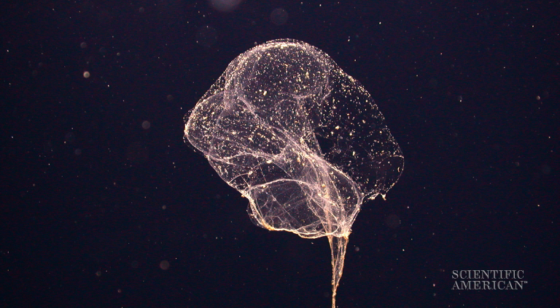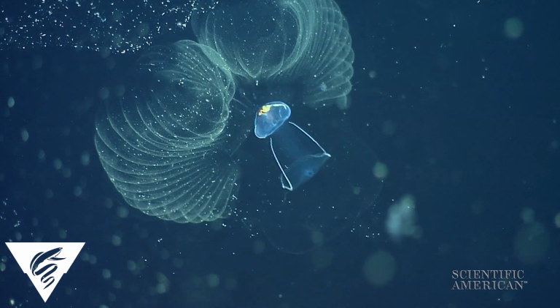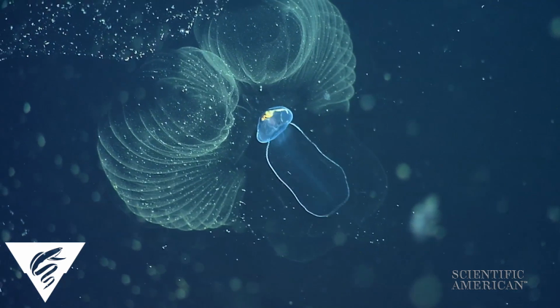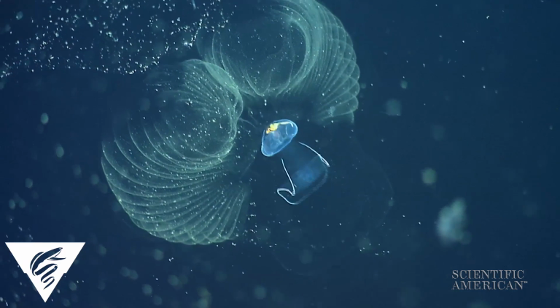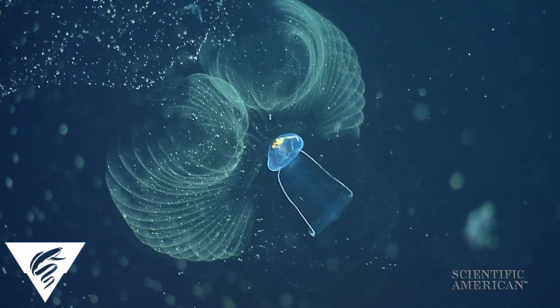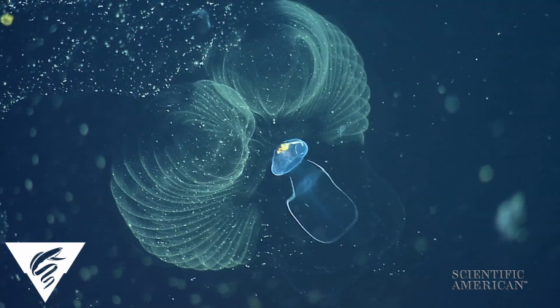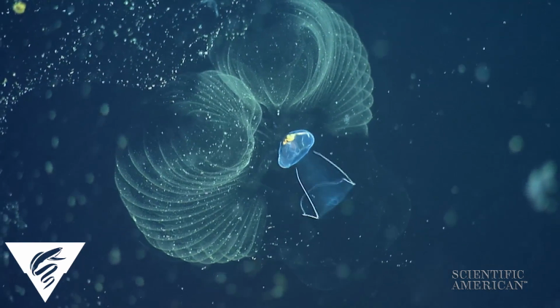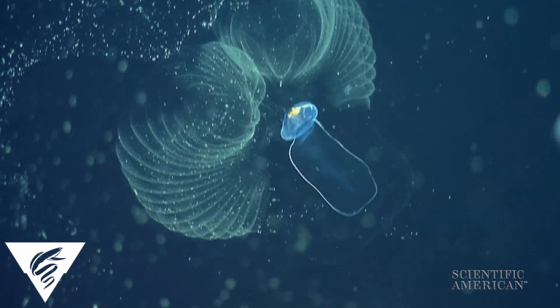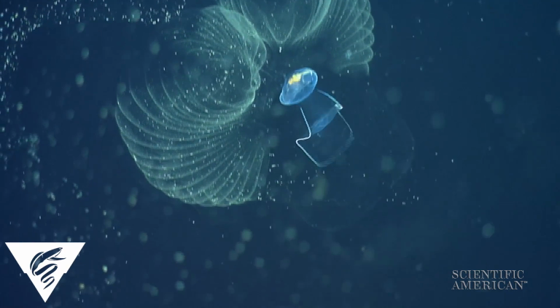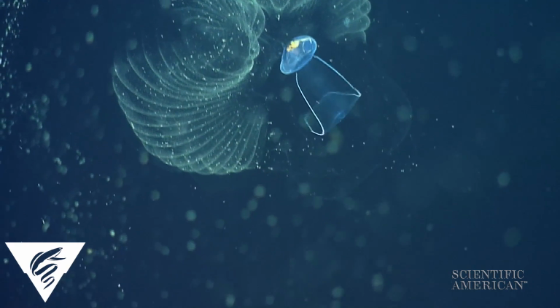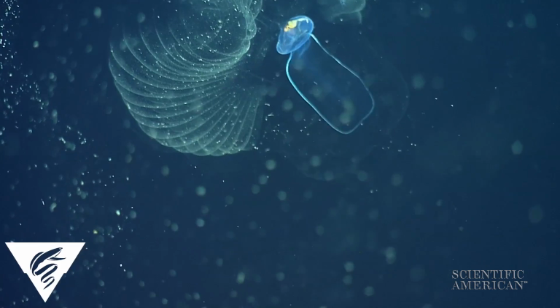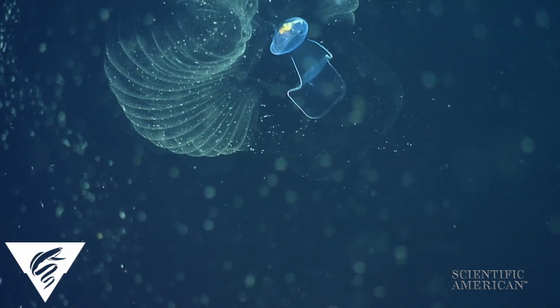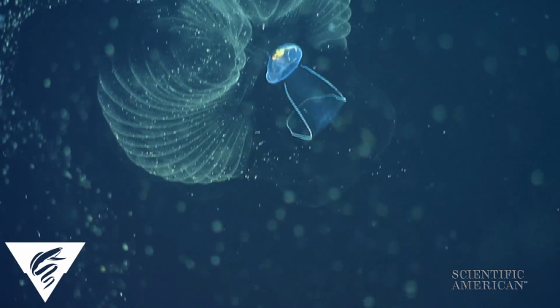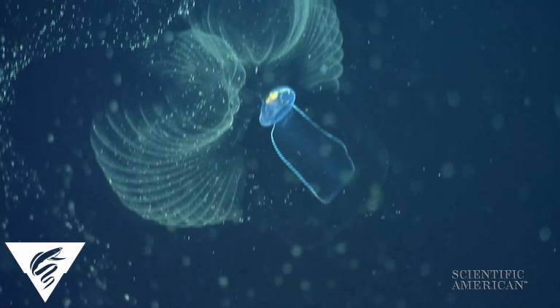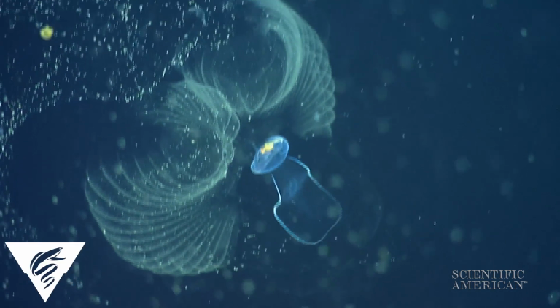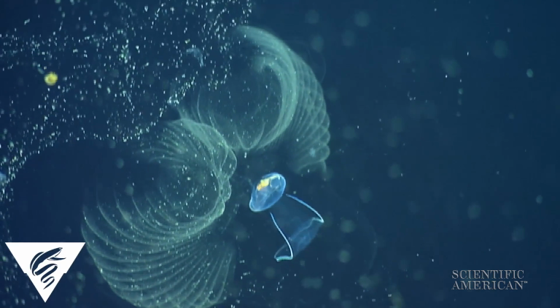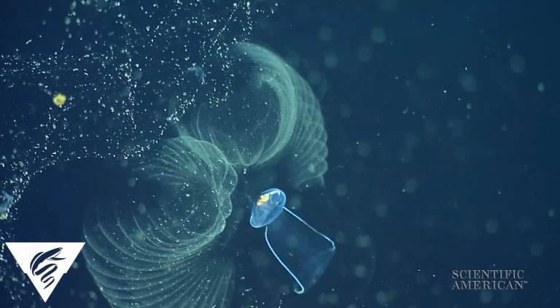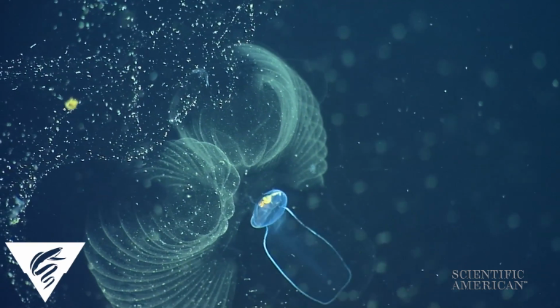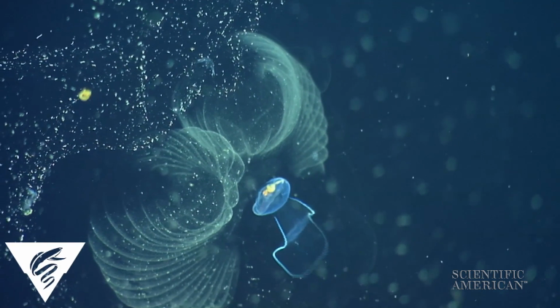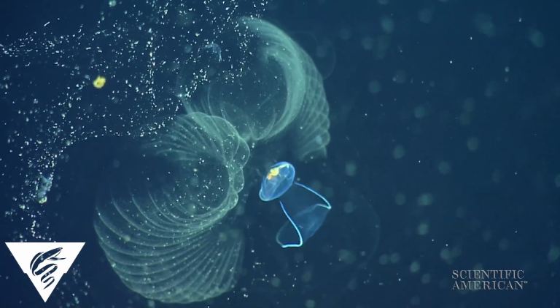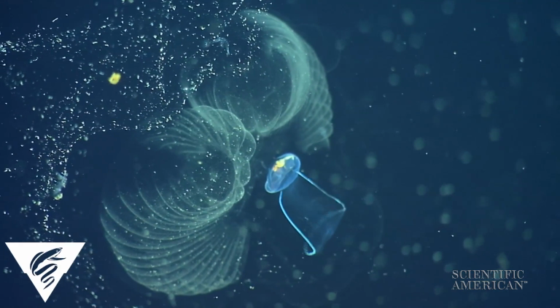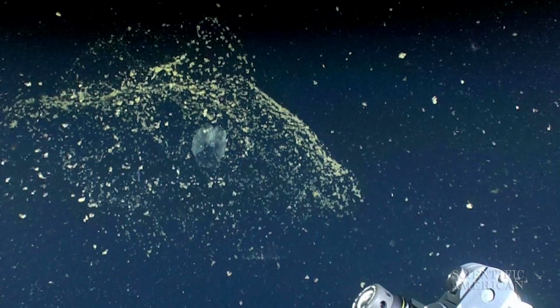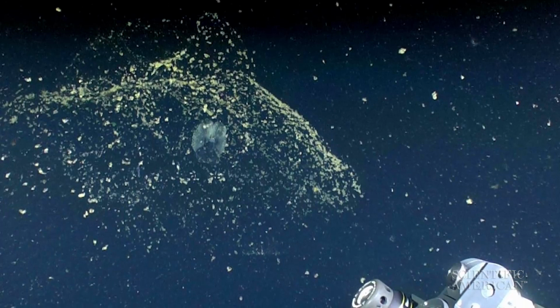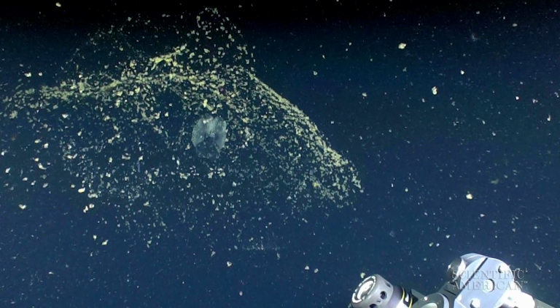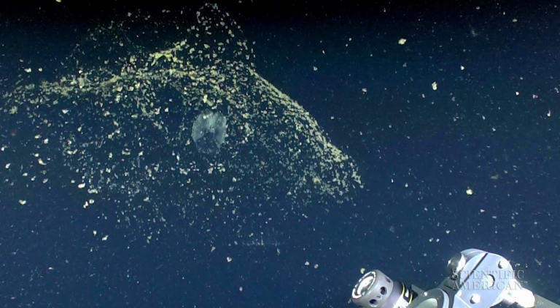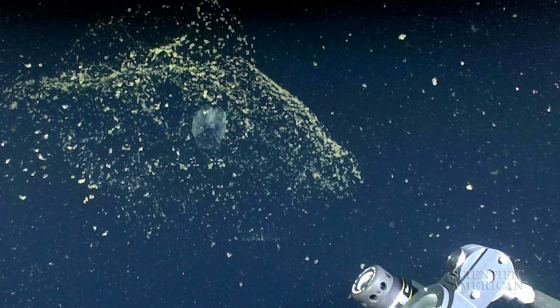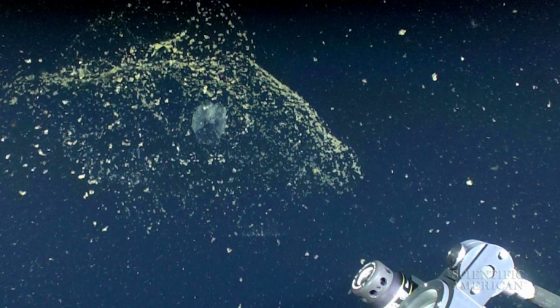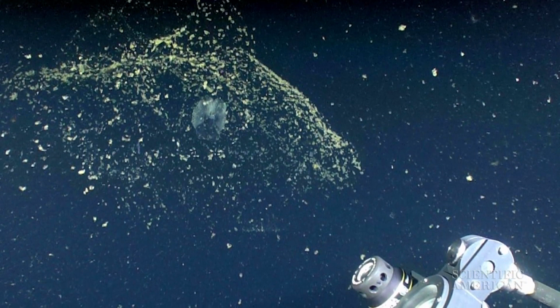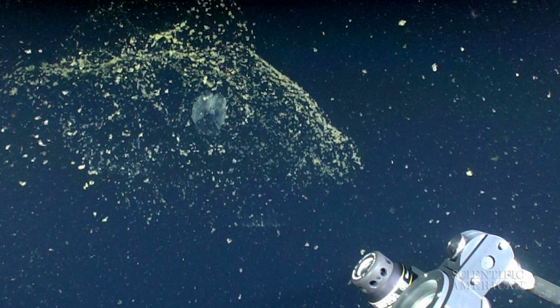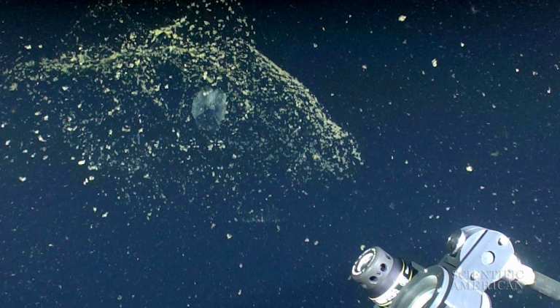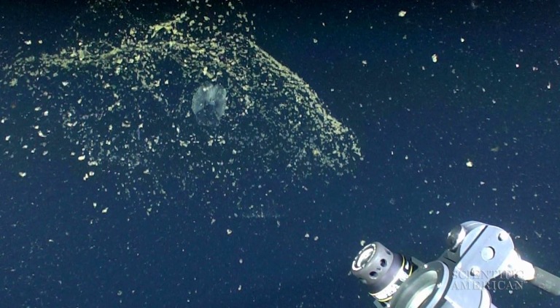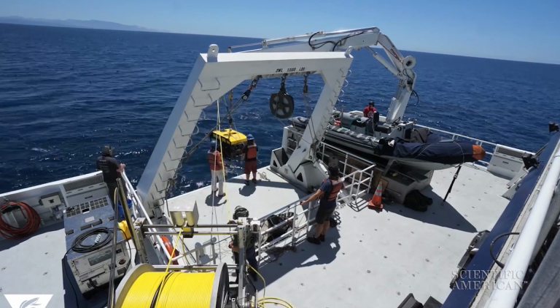But scientists didn't know how much carbon these creatures were moving, or even their feeding rates. The houses are too fragile to study in the lab, so the scientists brought the lab to them, 200 to 400 meters below the surface.